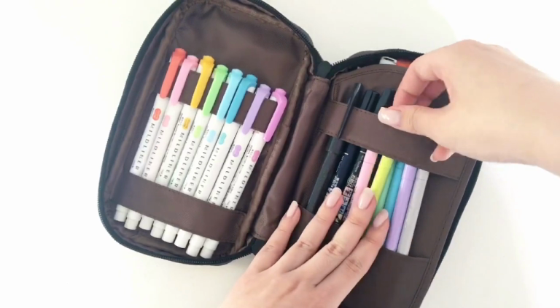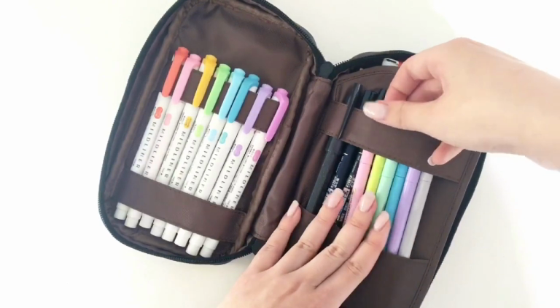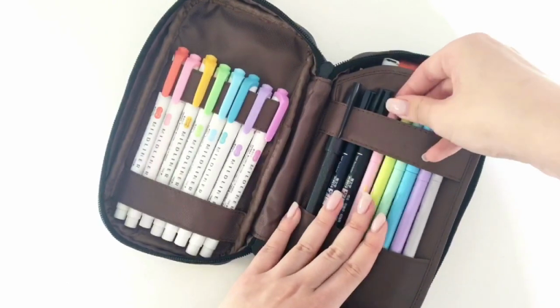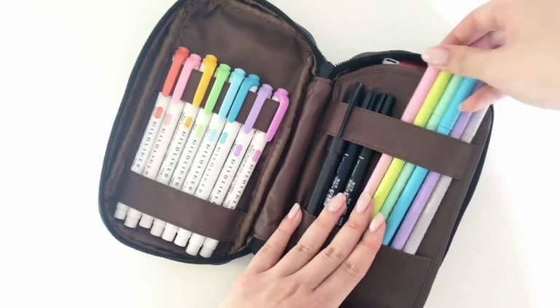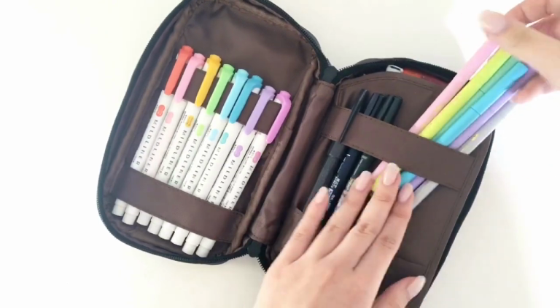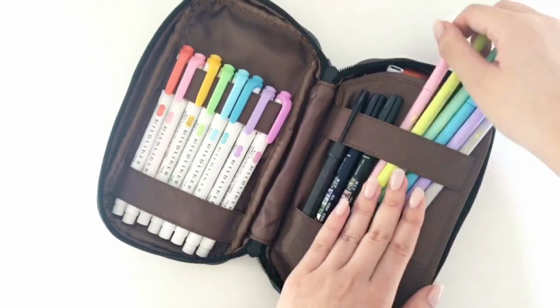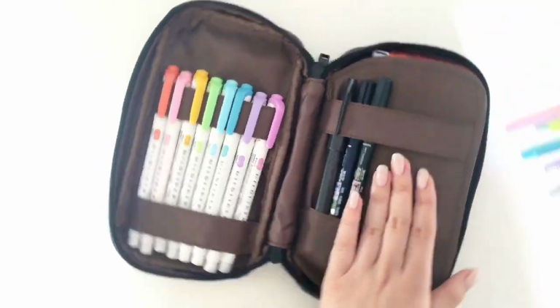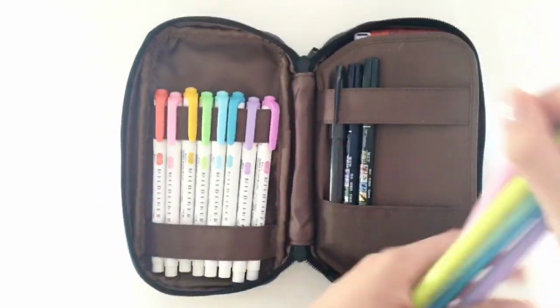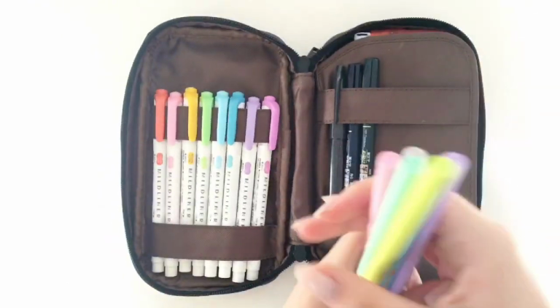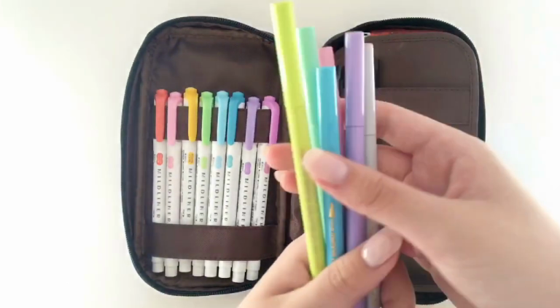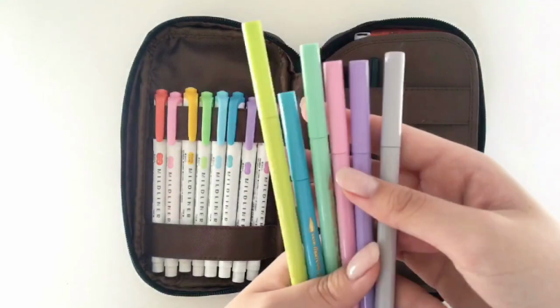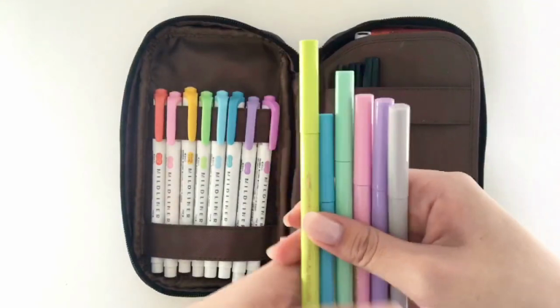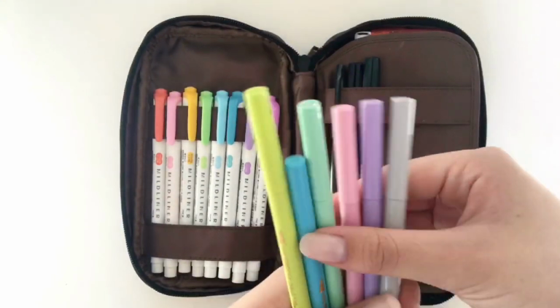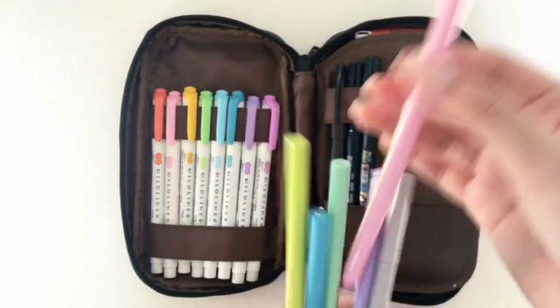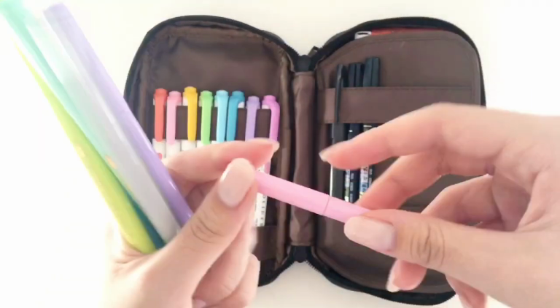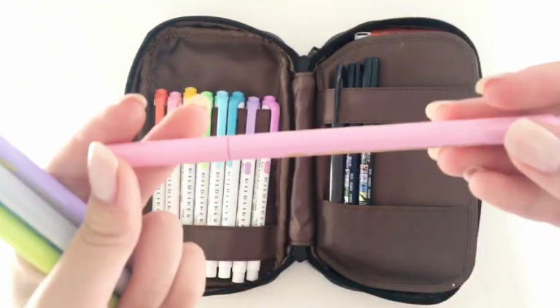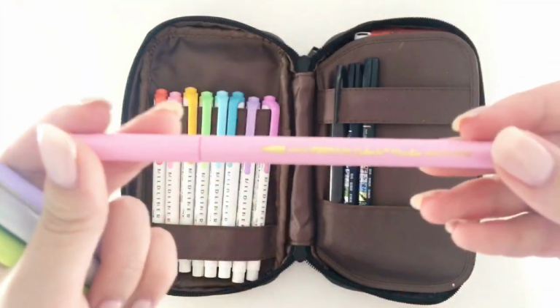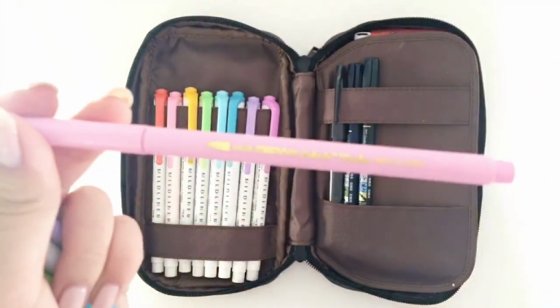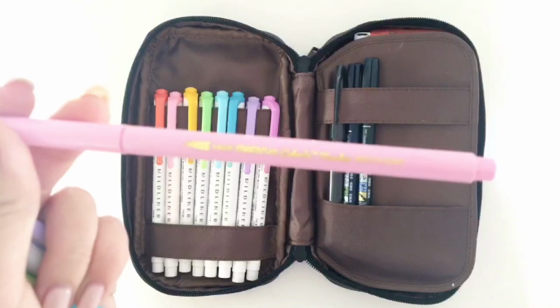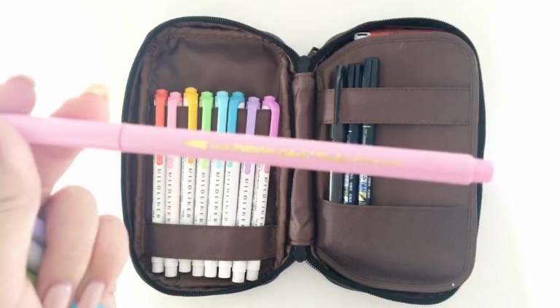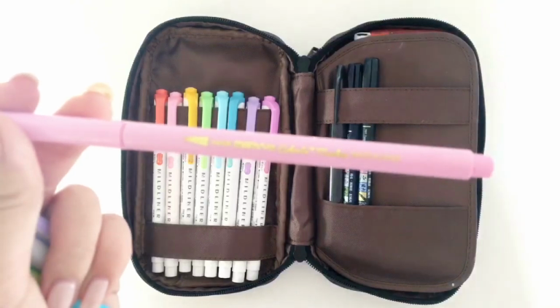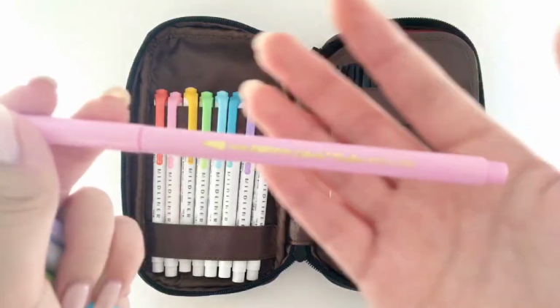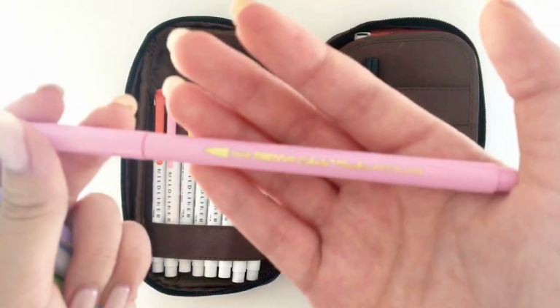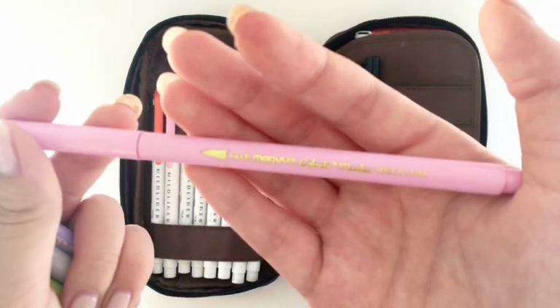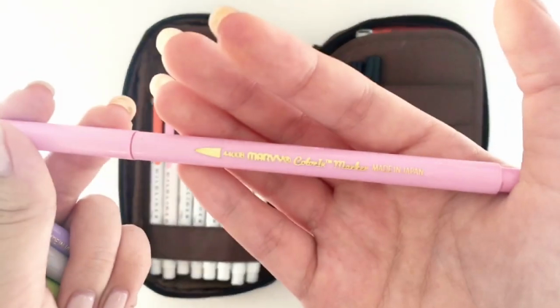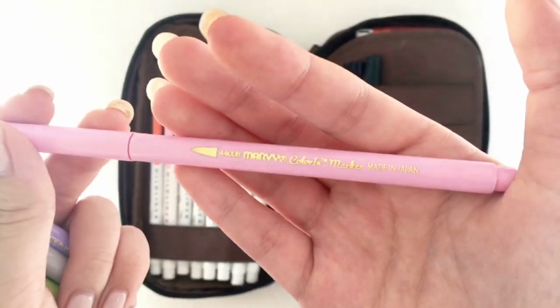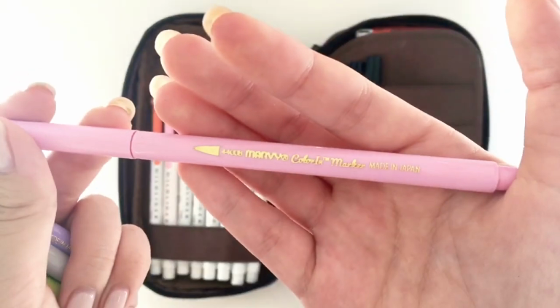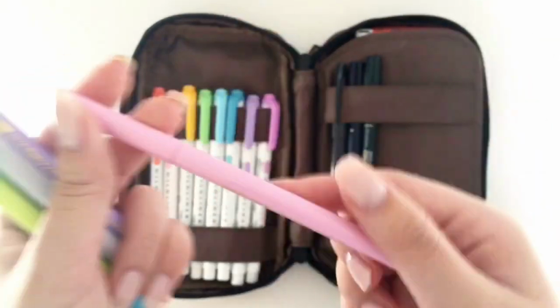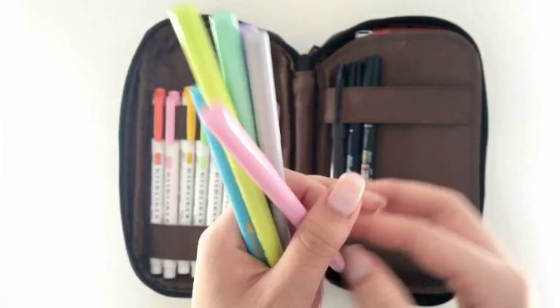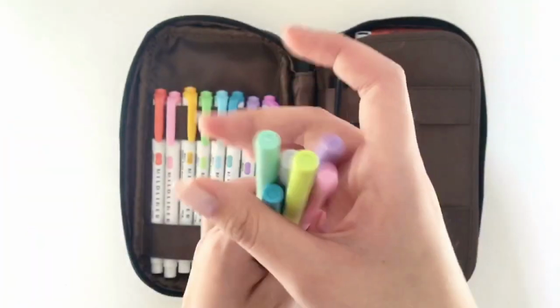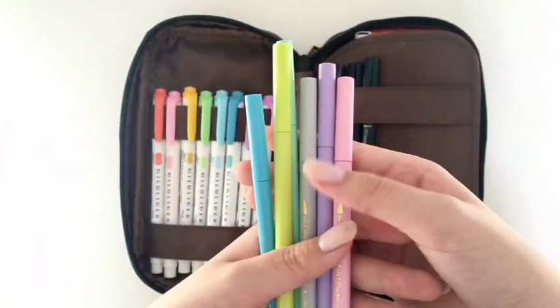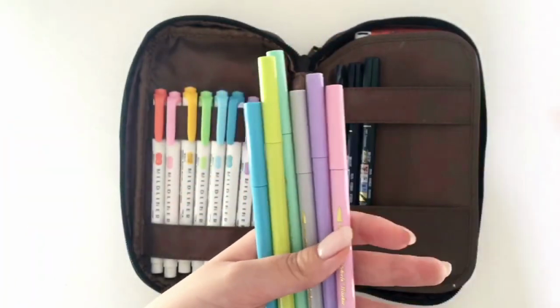Then I have my Marvy color brush pens. I like to carry these instead of my Tombows because they are smaller and more lightweight, so I like to carry these brush pens.